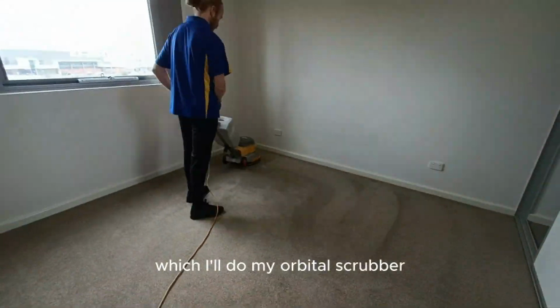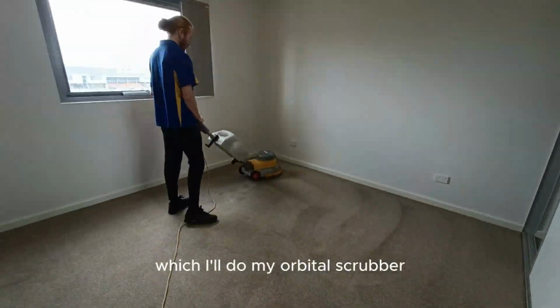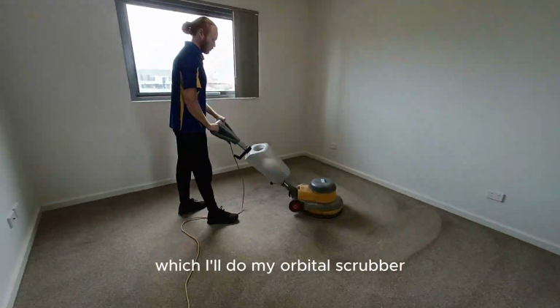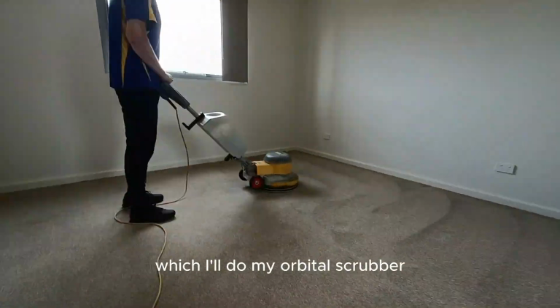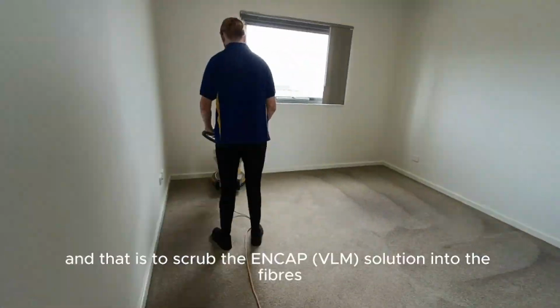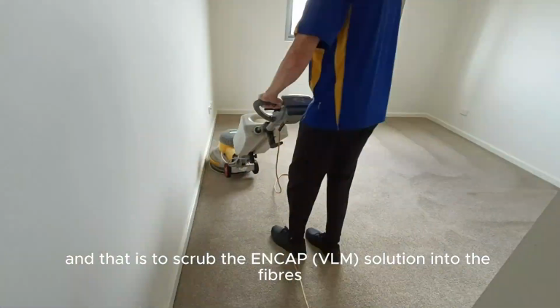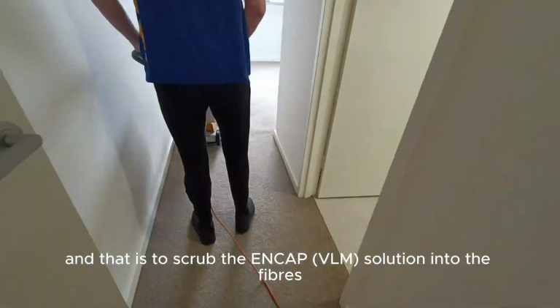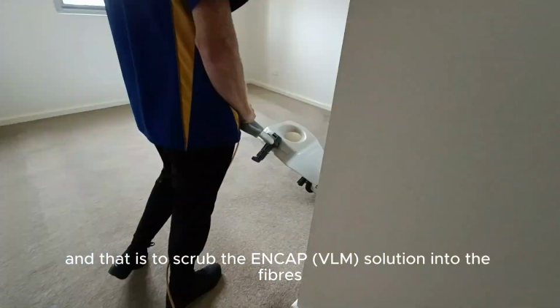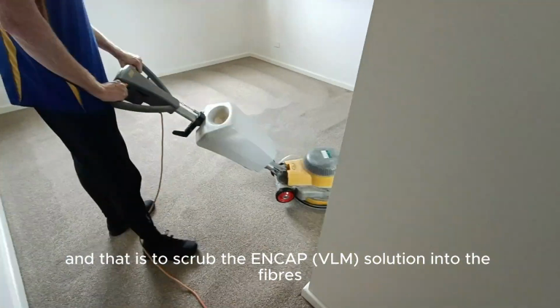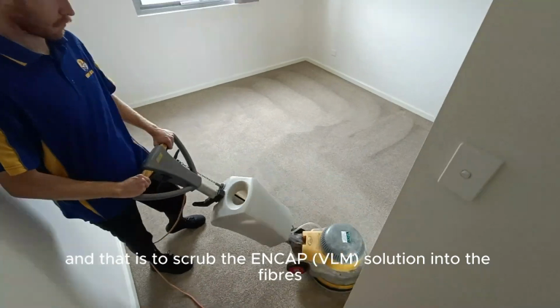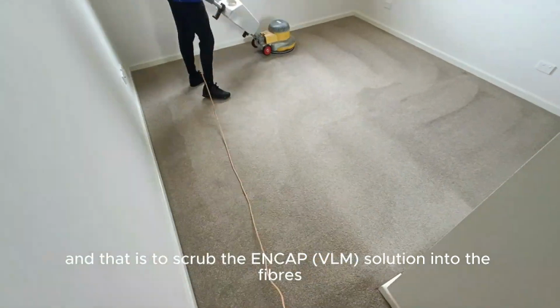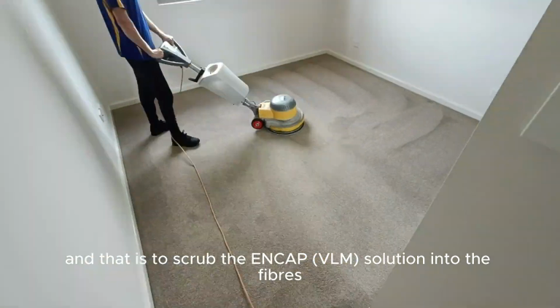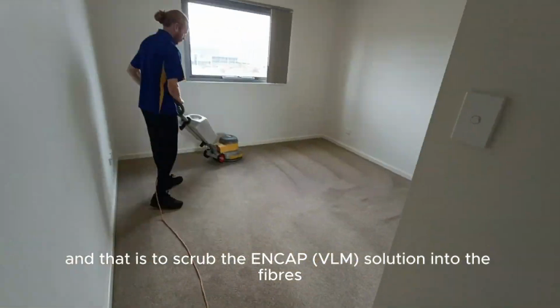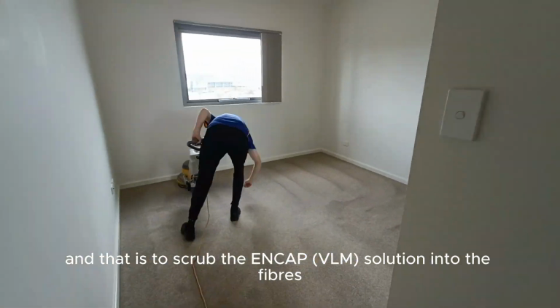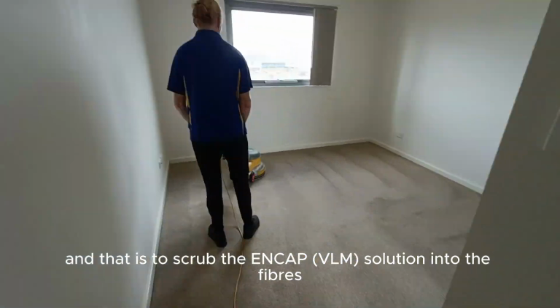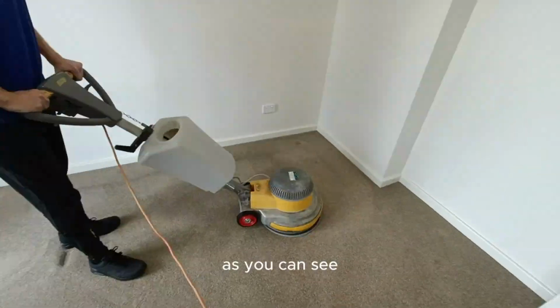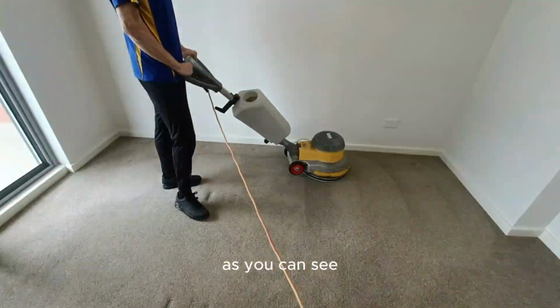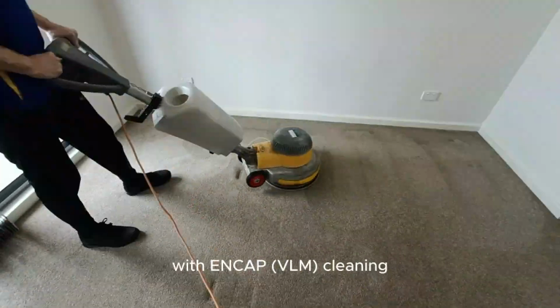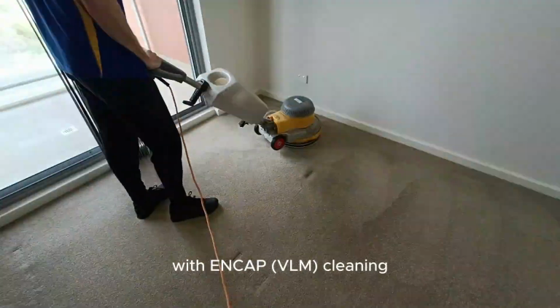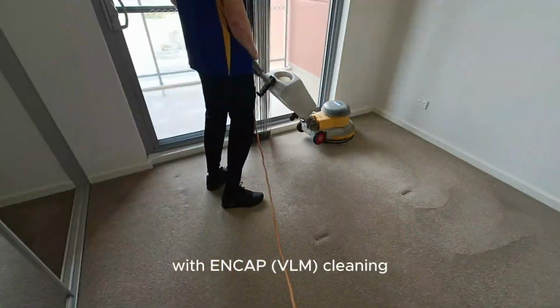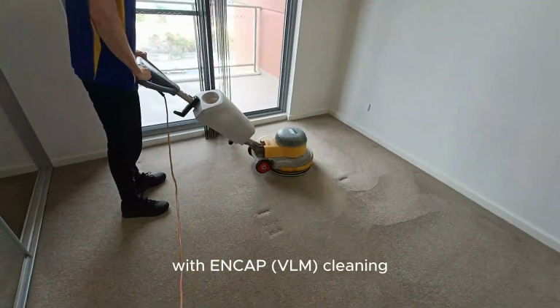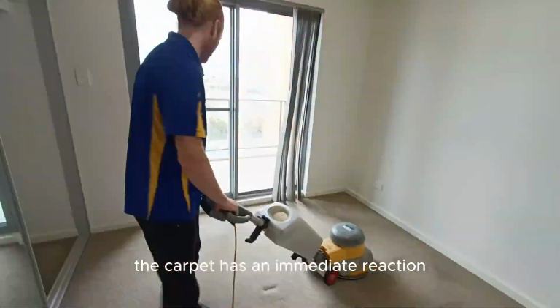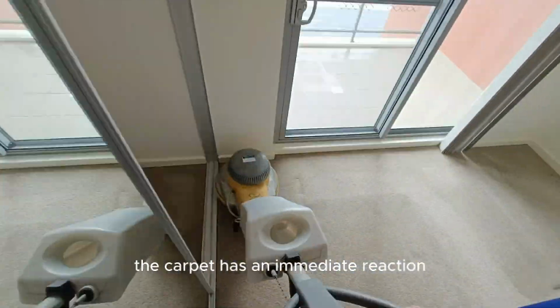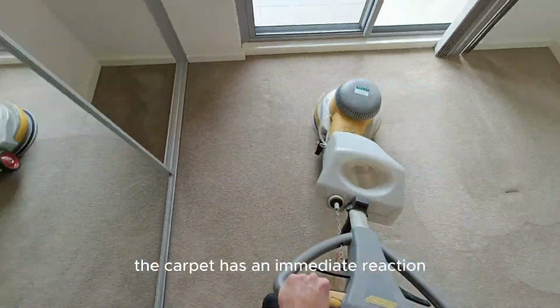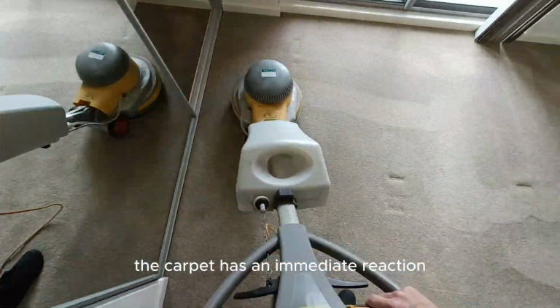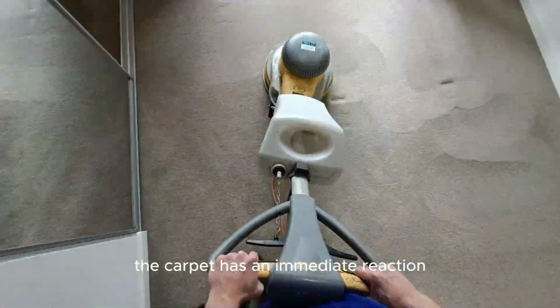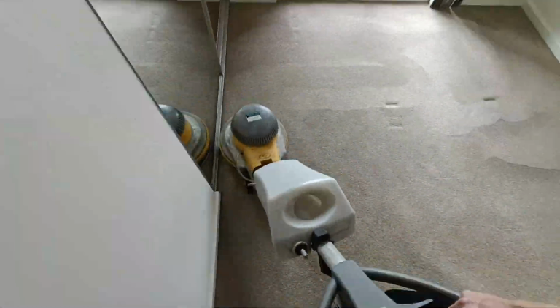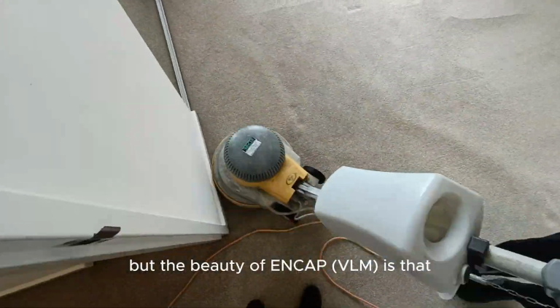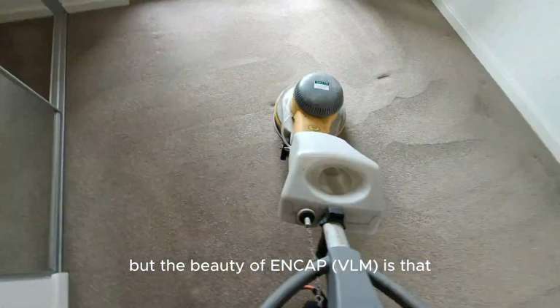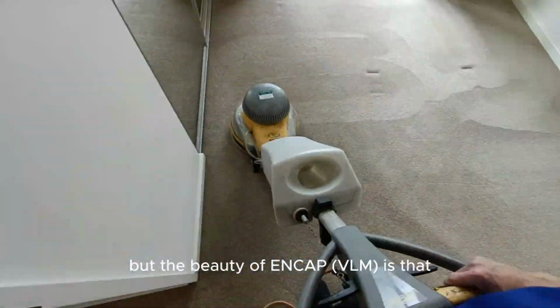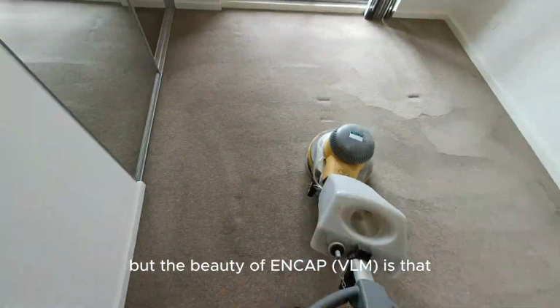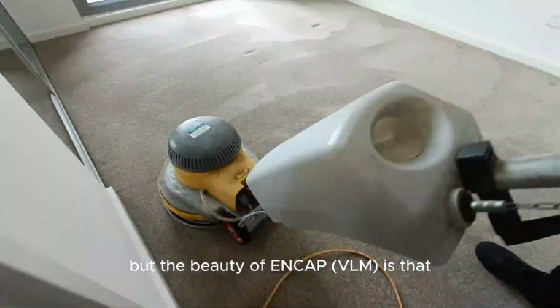I'll do the agitation with my orbital scrubber — that is to scrub the encapsulation solution into the fibers. As you can see with encapsulation cleaning, the carpet has an immediate reaction, but the beauty of encap is that over time it continues to improve.